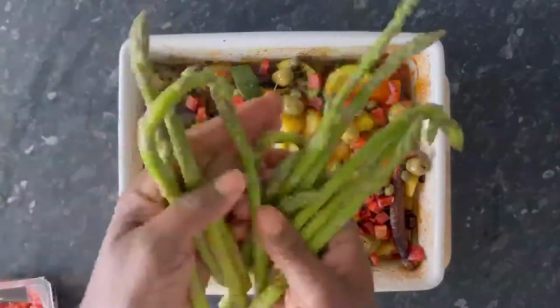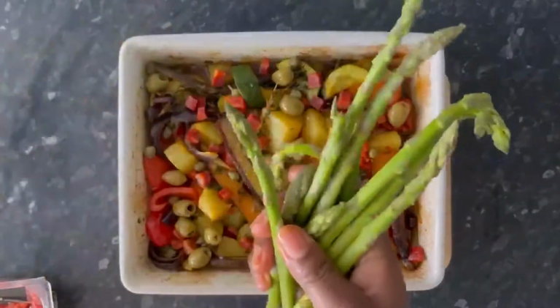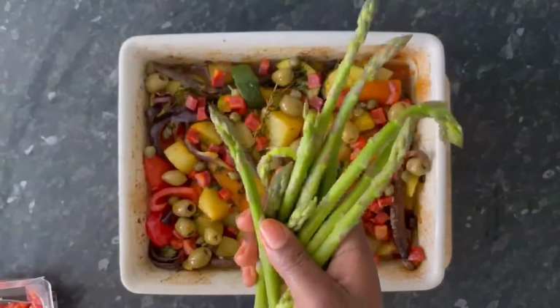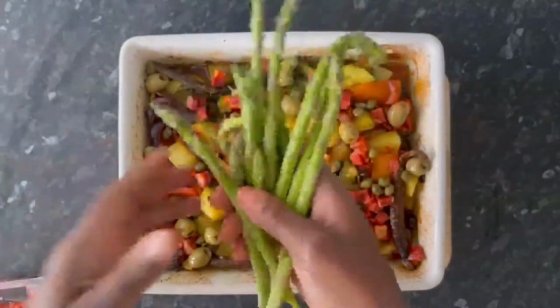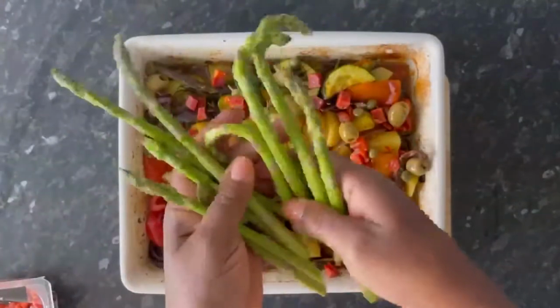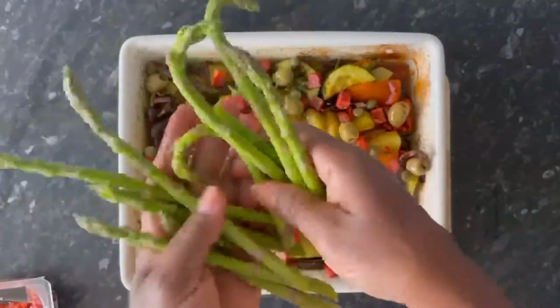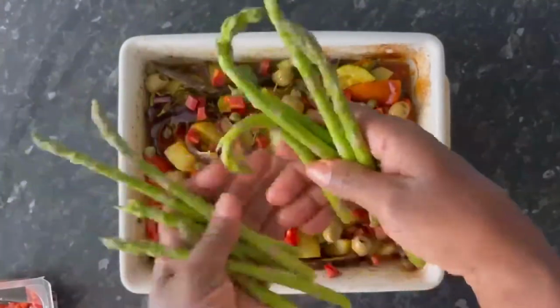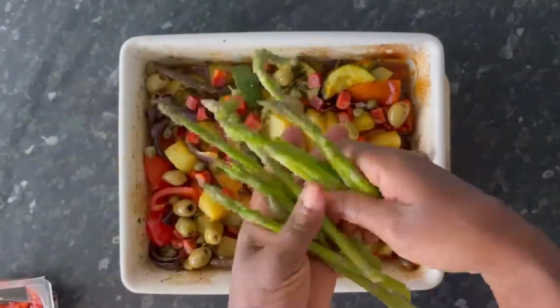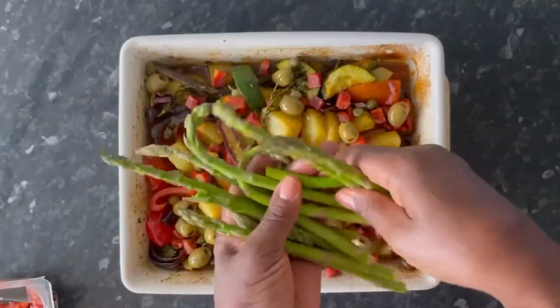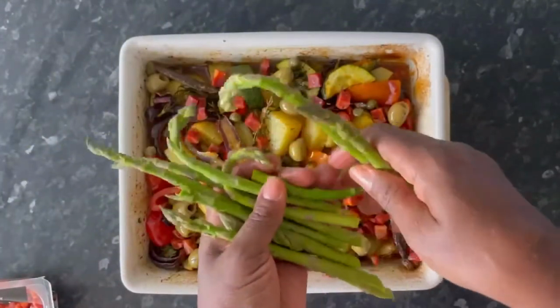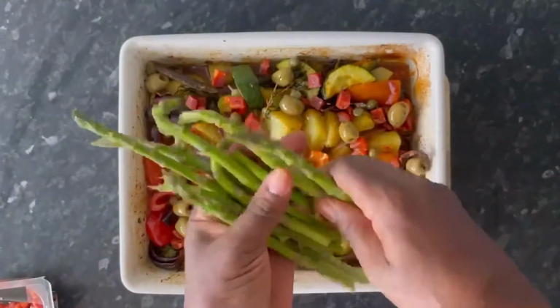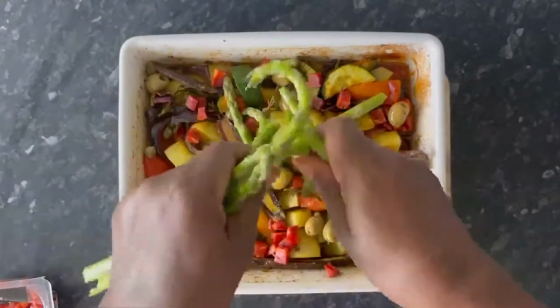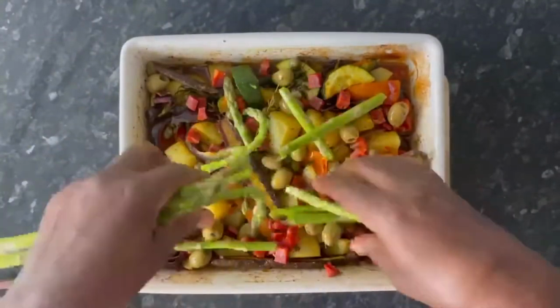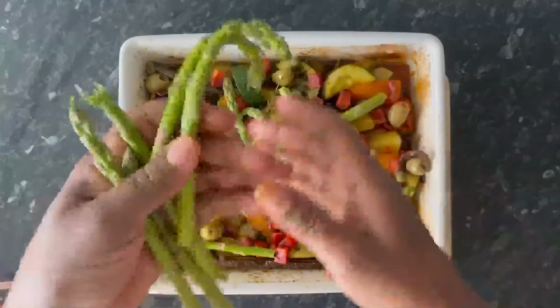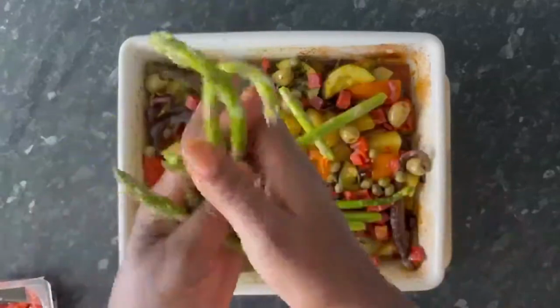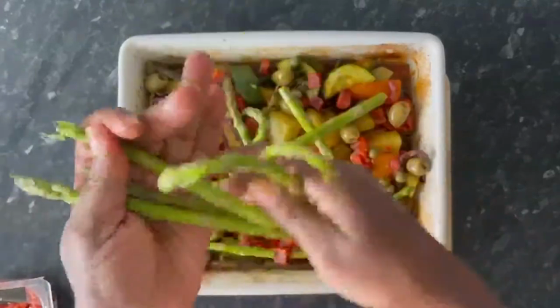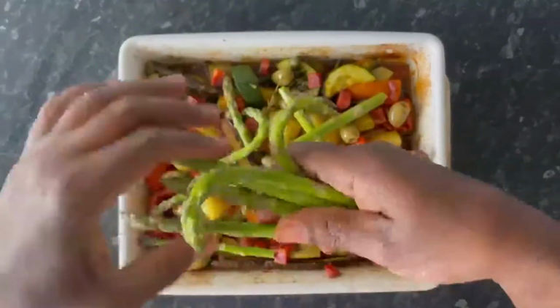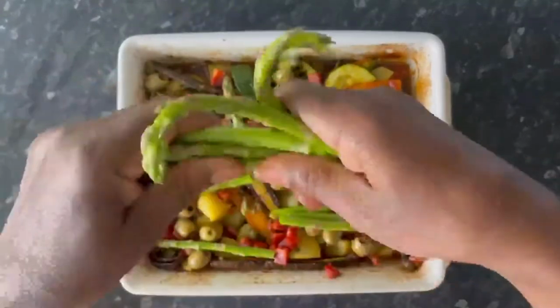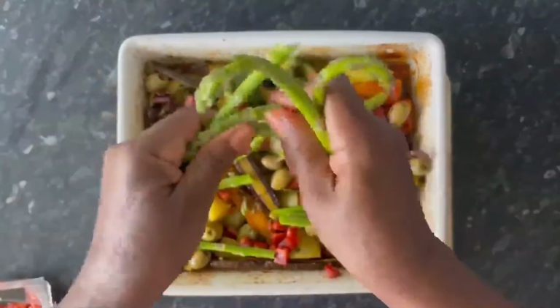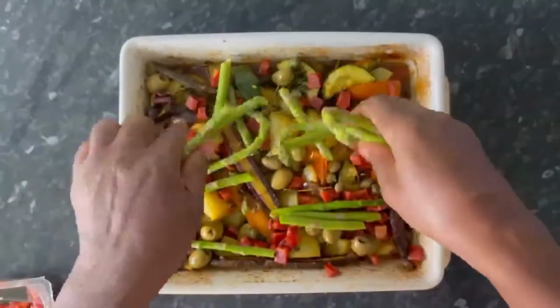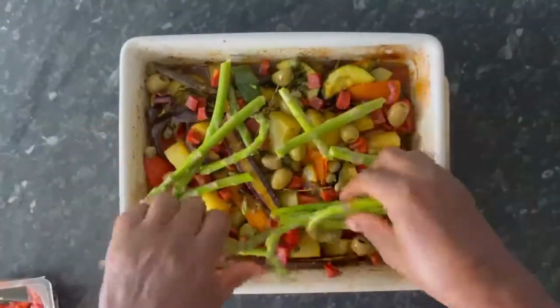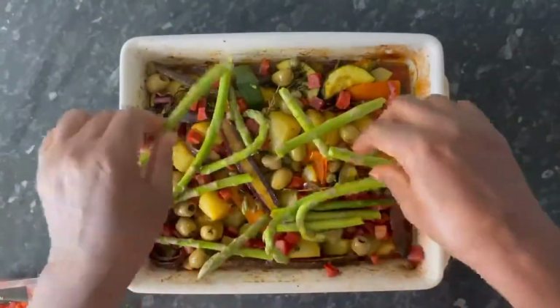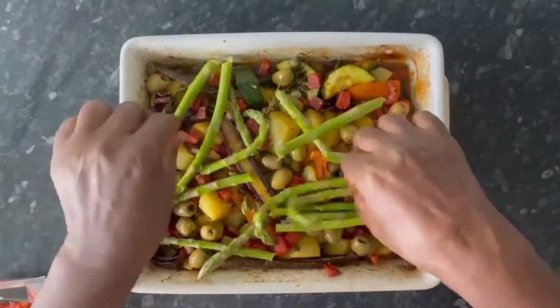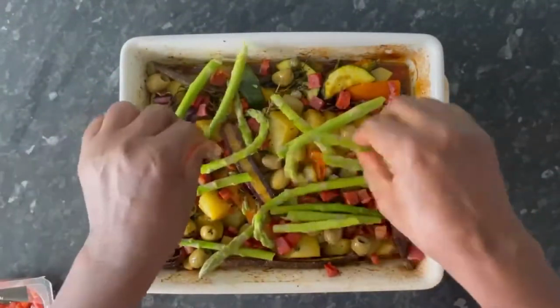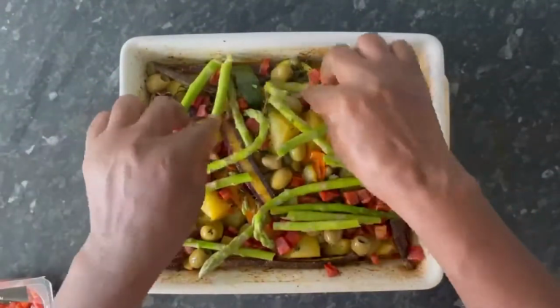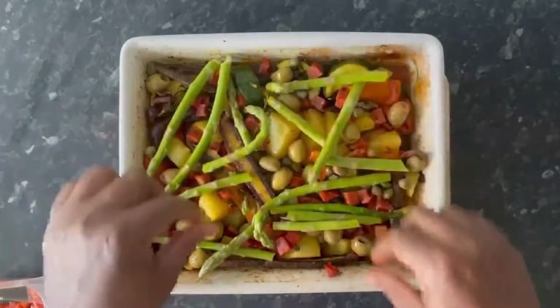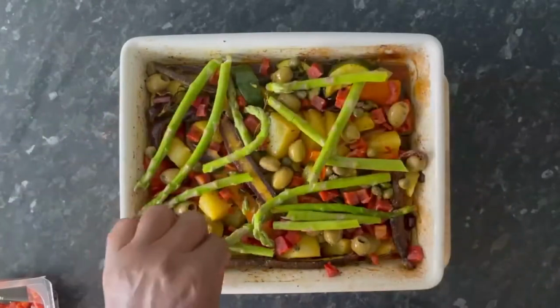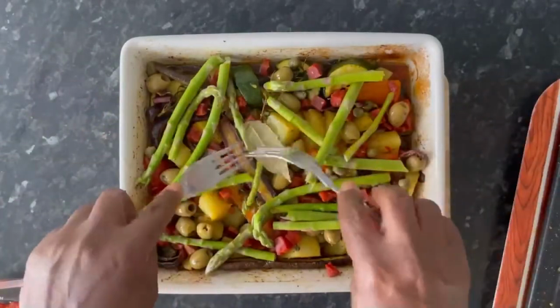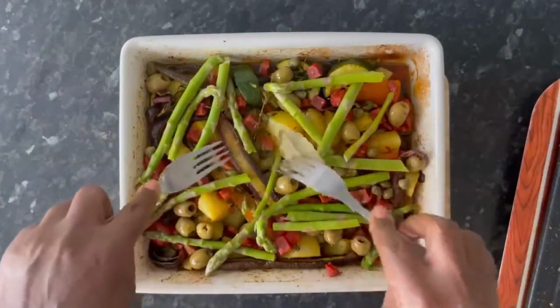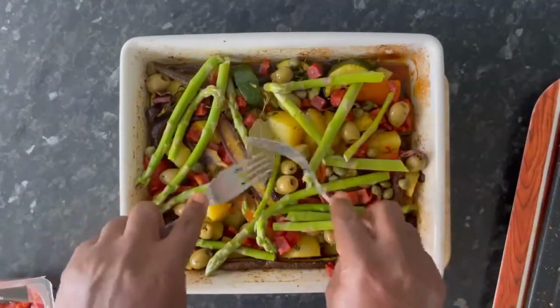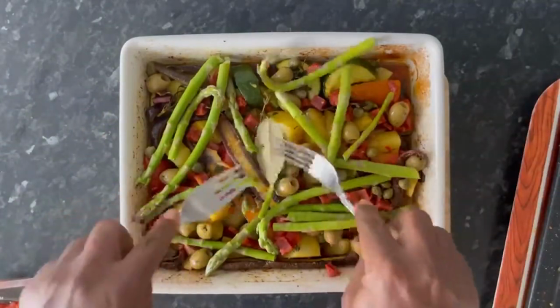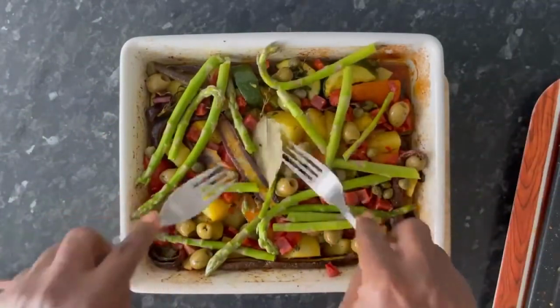Now for some asparagus that I'm going to break into halves so they can fit into the tray nicely. Must not forget about the bay leaf.